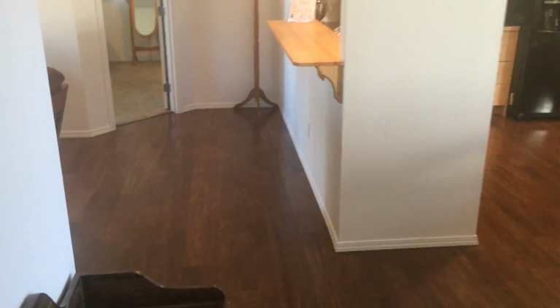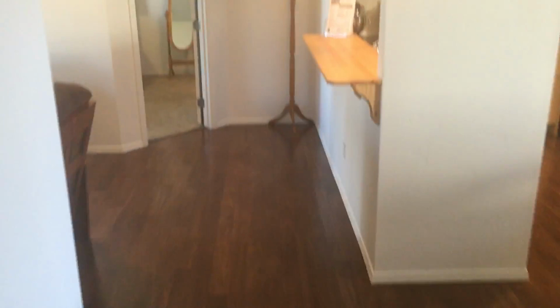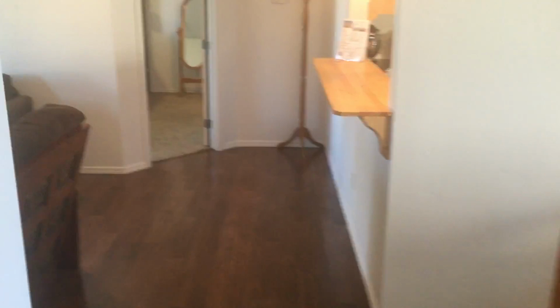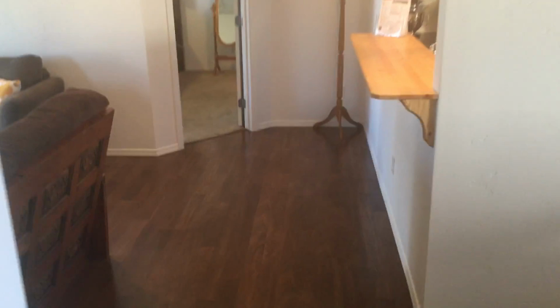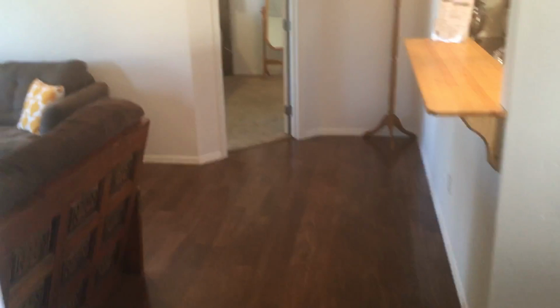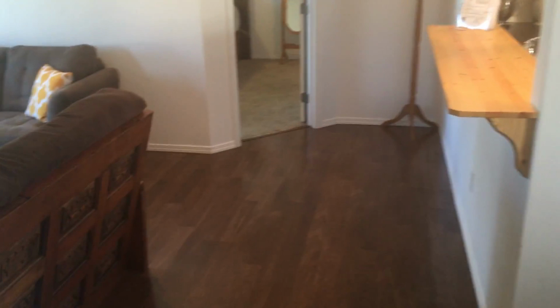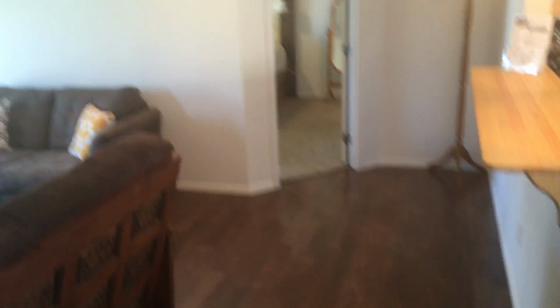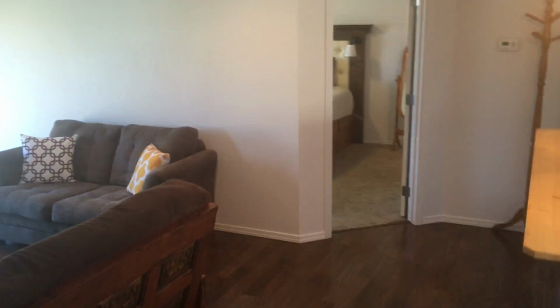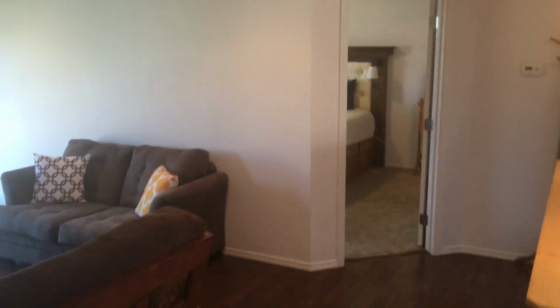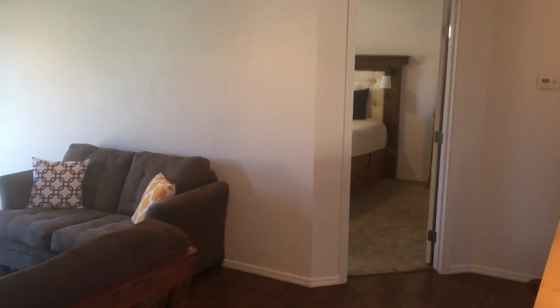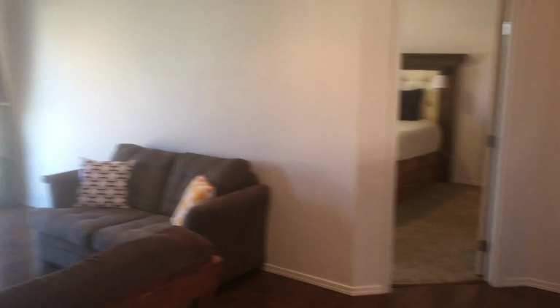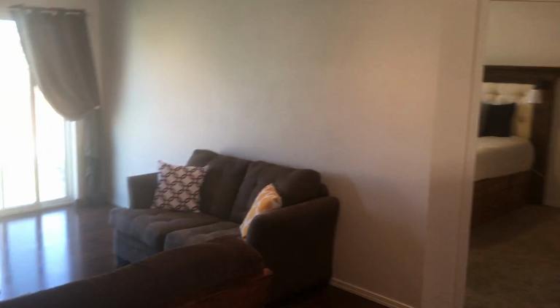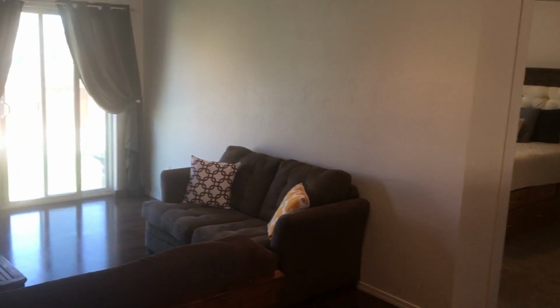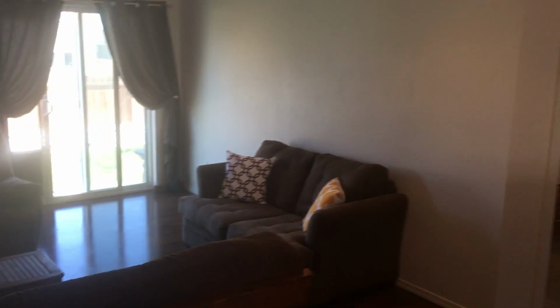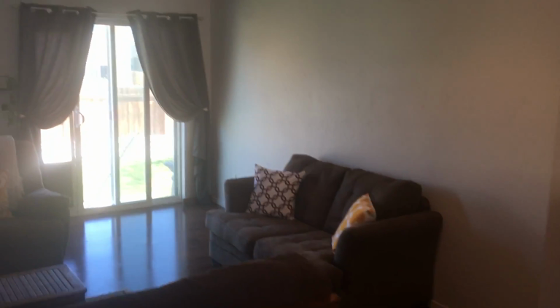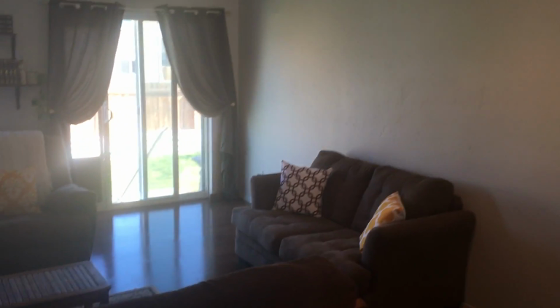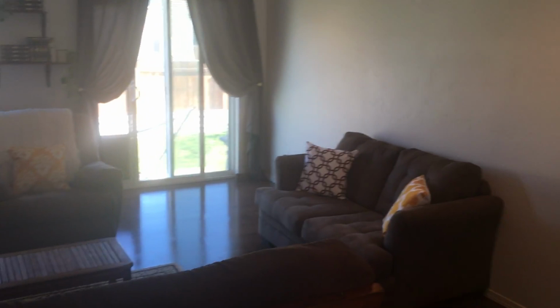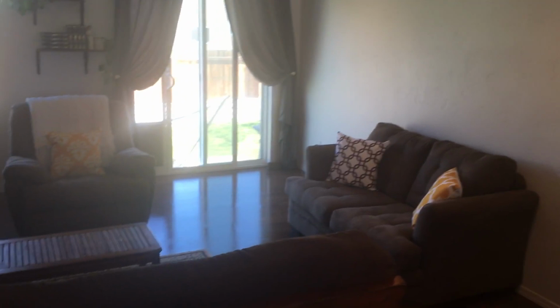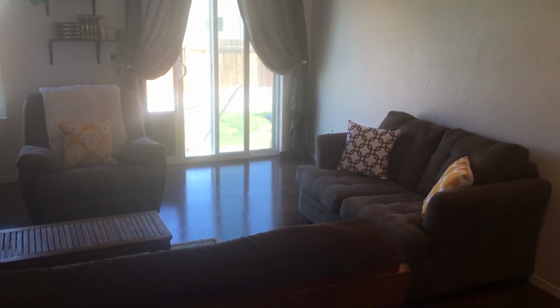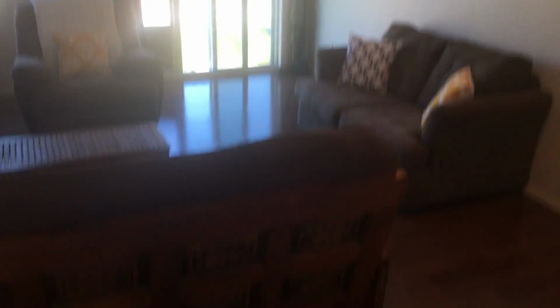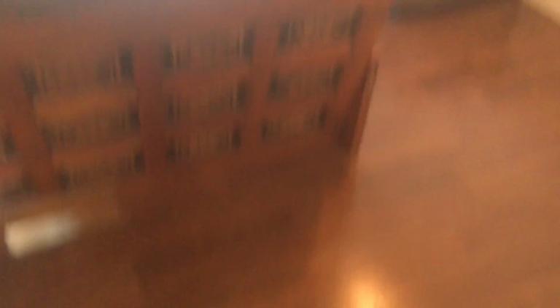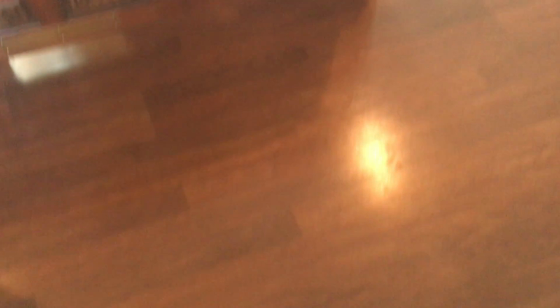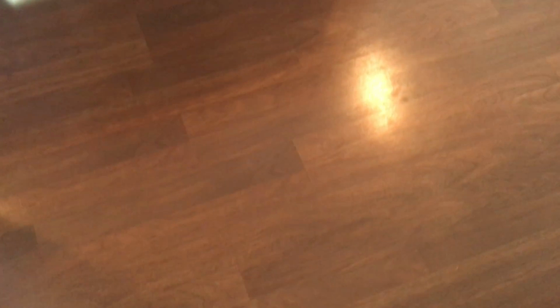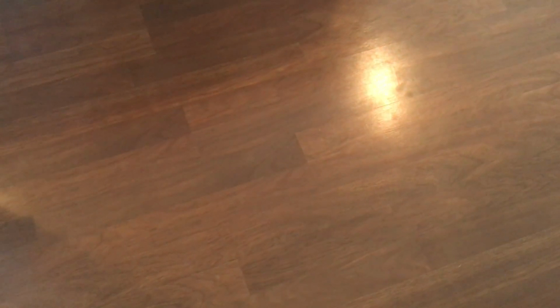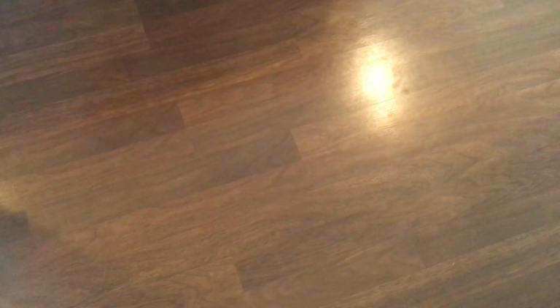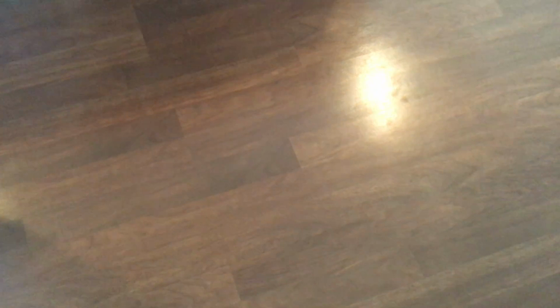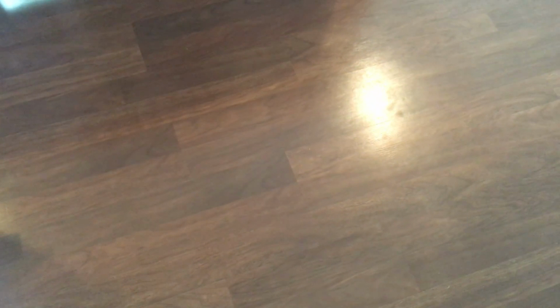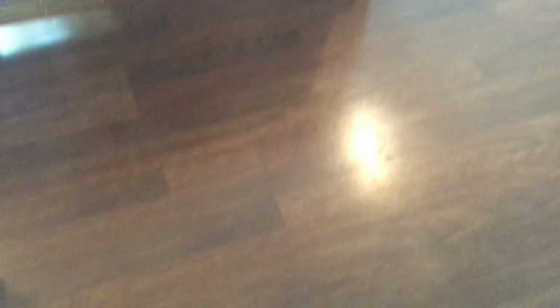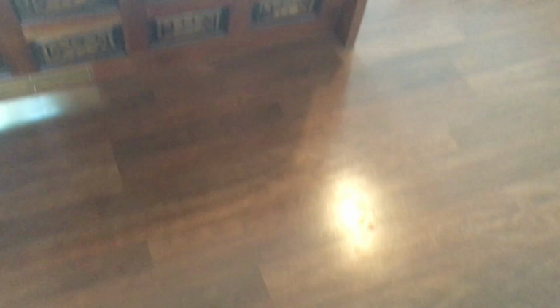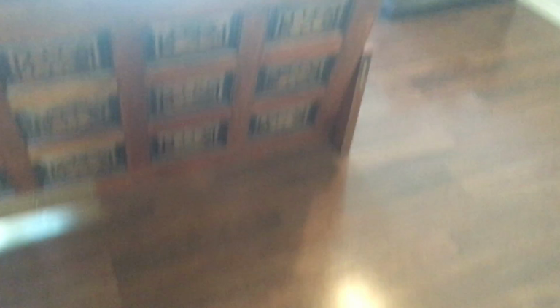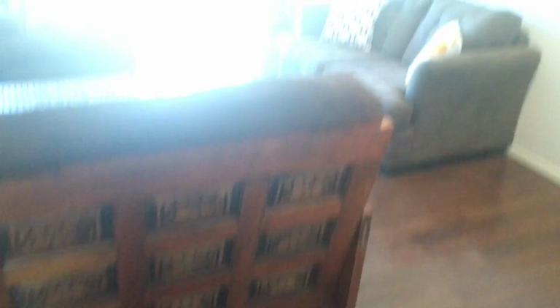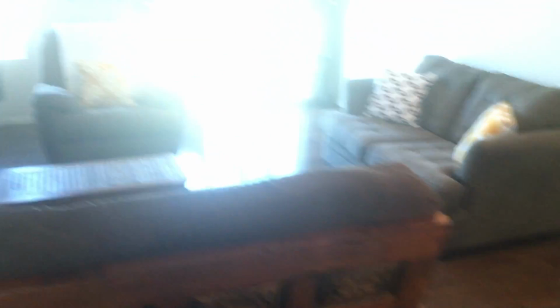Coming out of this side of the house to the living room. The floors in here, by the way, are not real hardwood — it's a laminate.